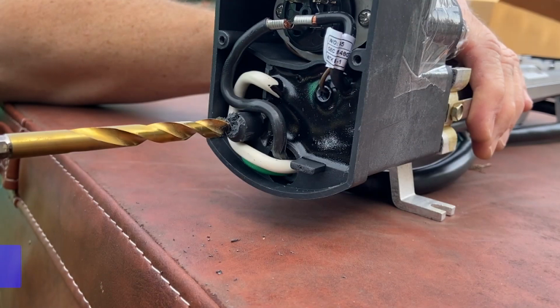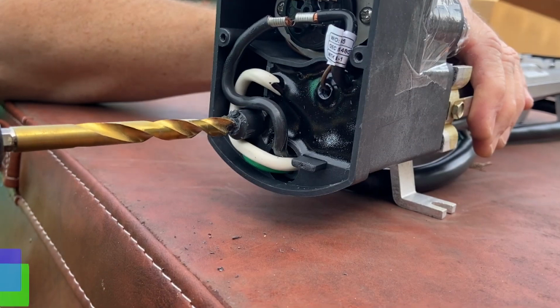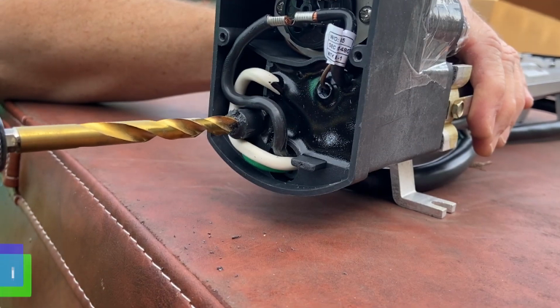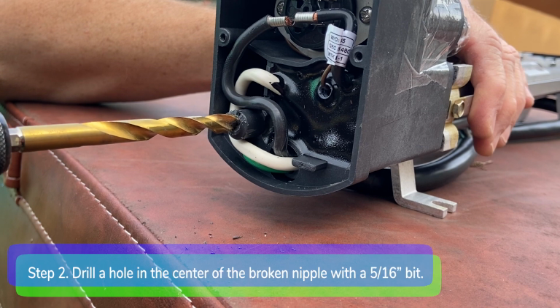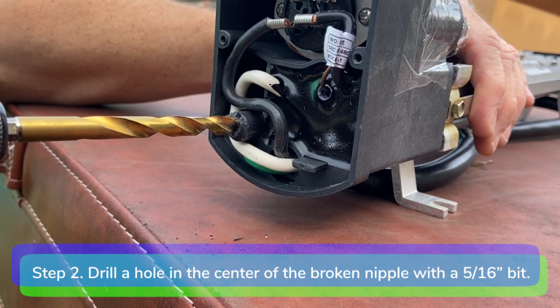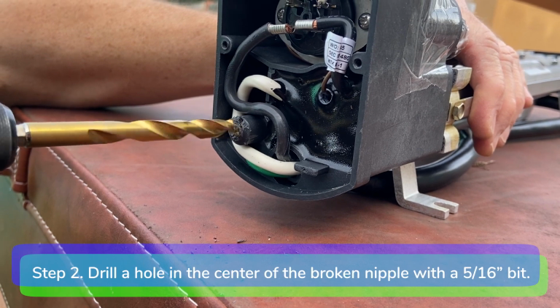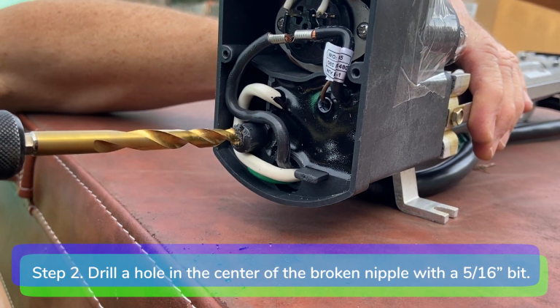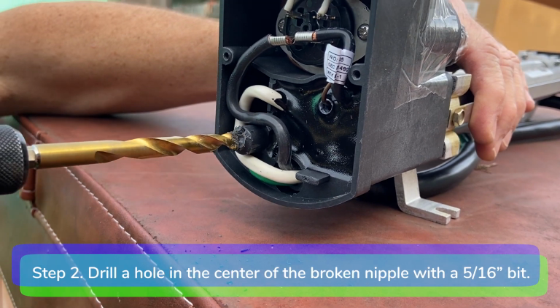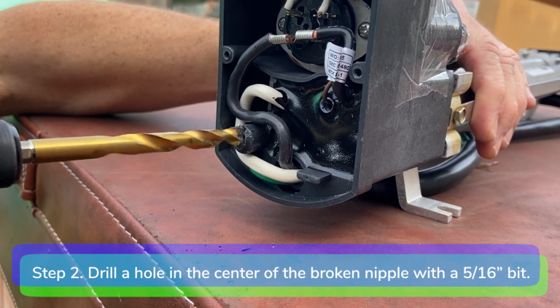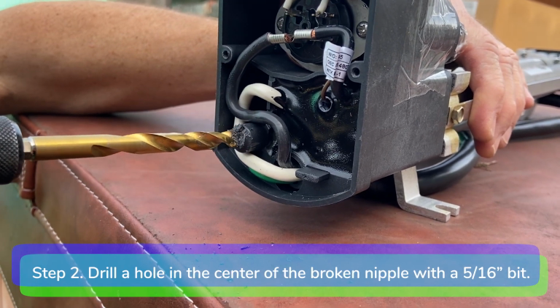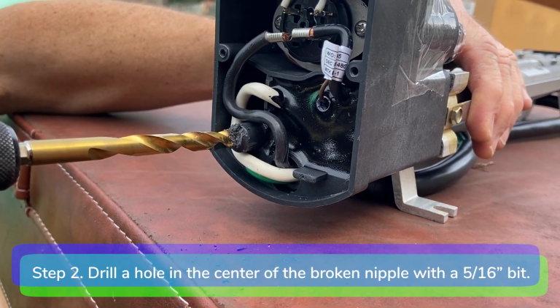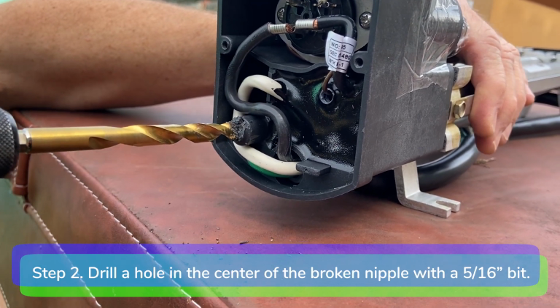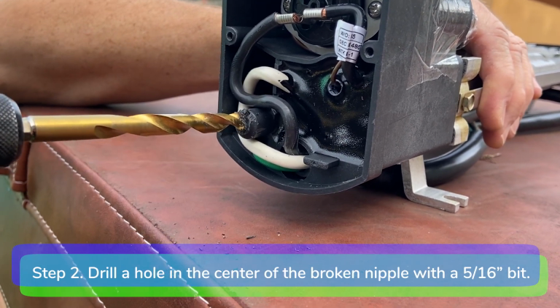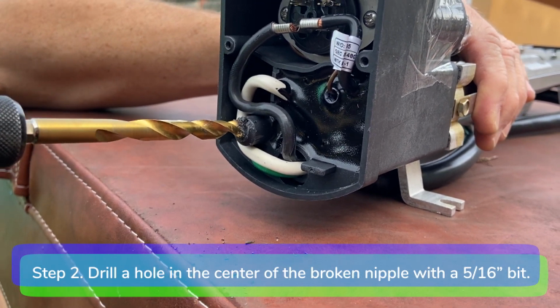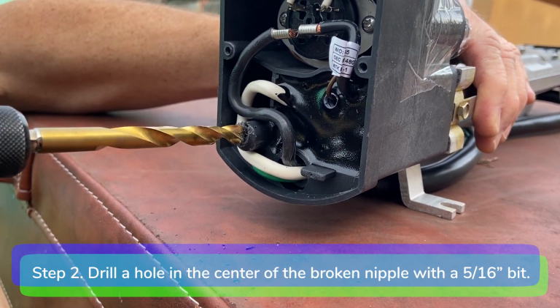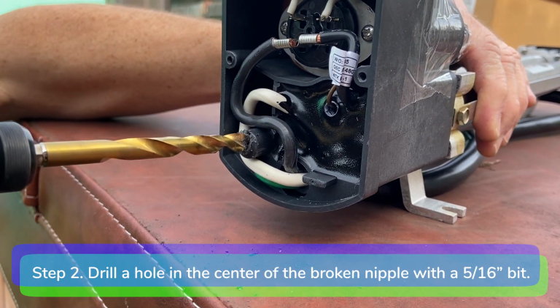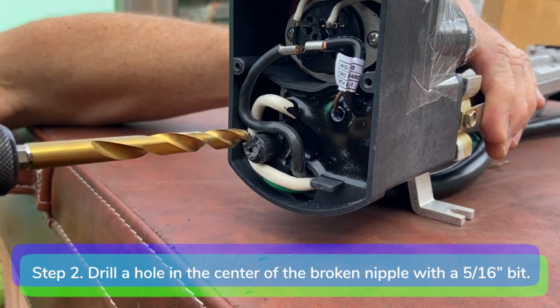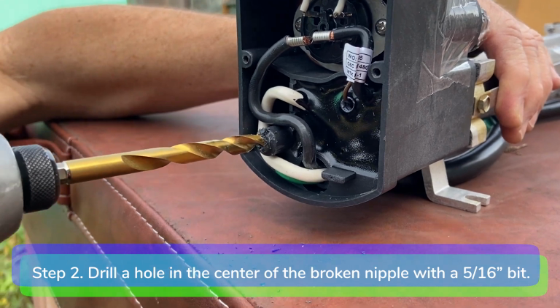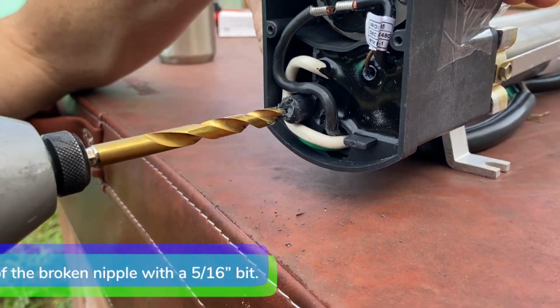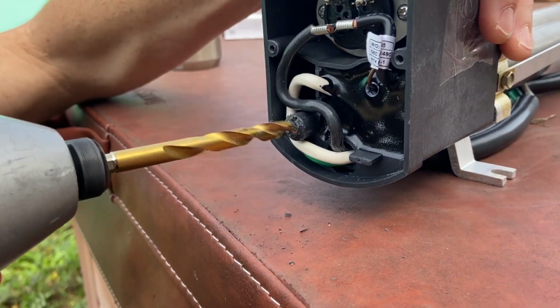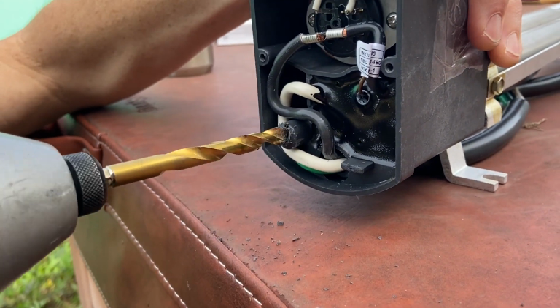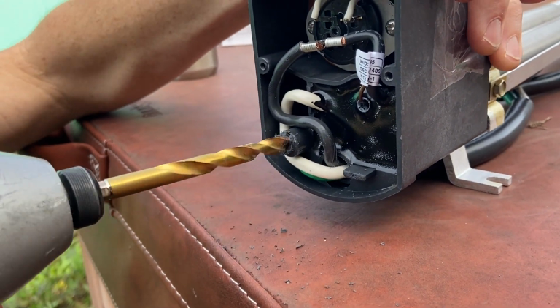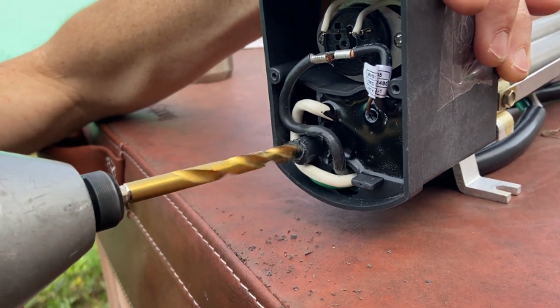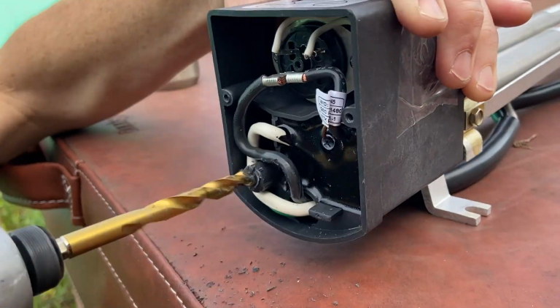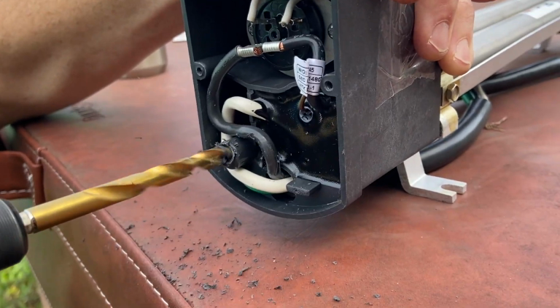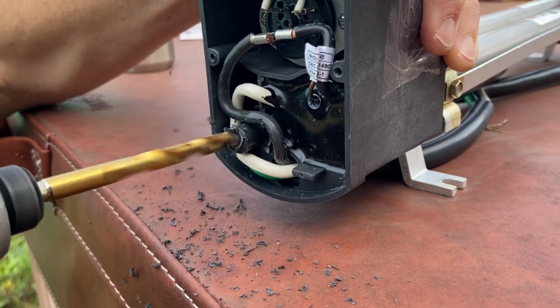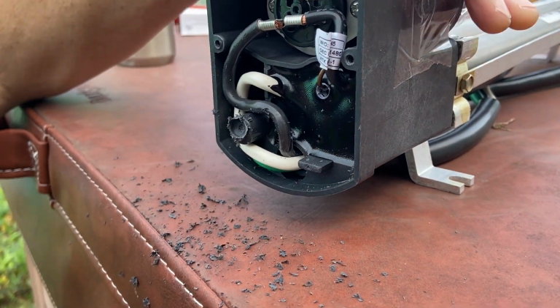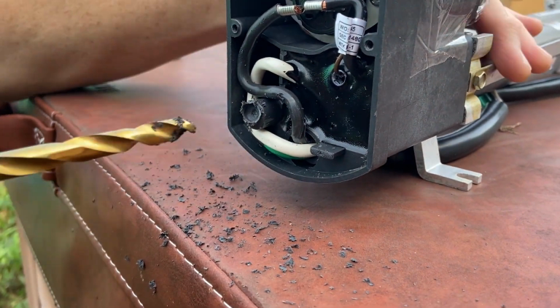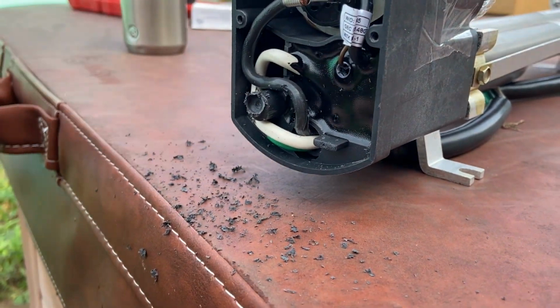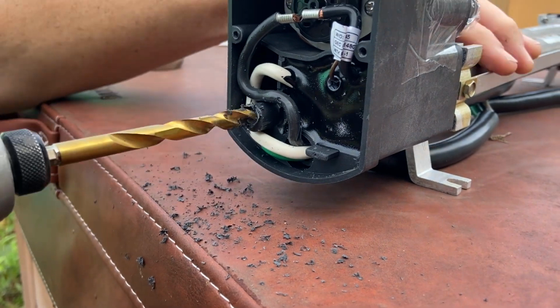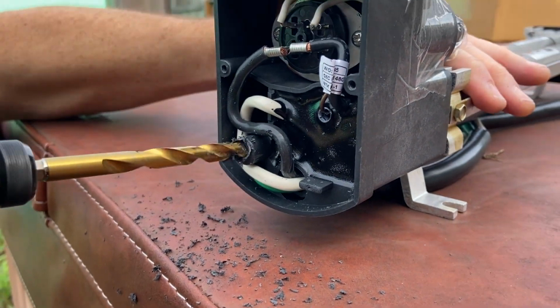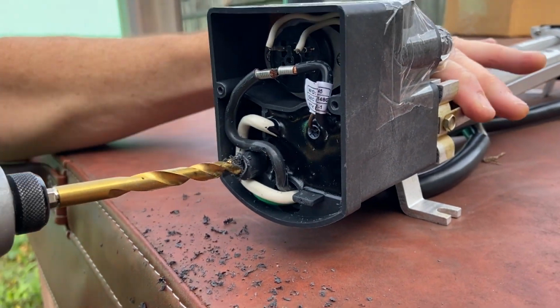Step 2. Using a 5/16 inch drill bit, drill a hole as straight and as close to the center of the broken bleed line nipple as you can. Drill the hole no more than 3/8 inch deep.